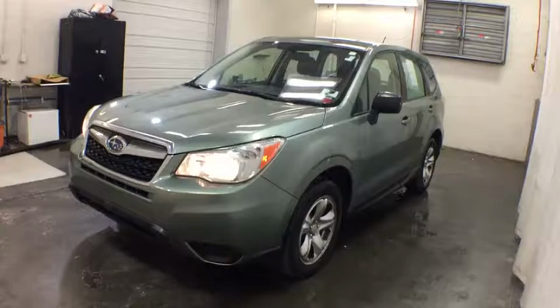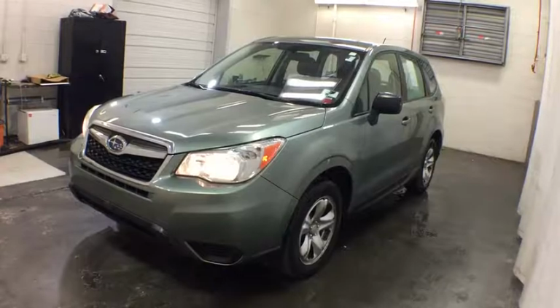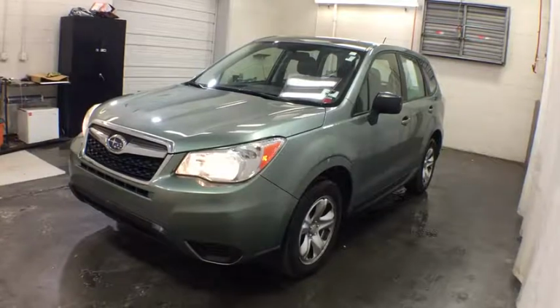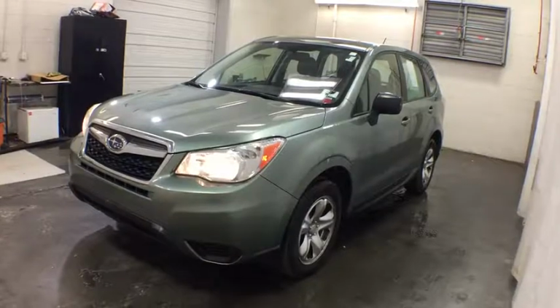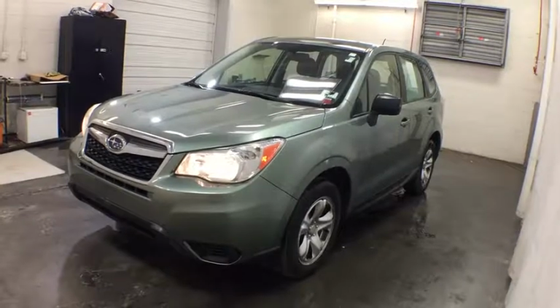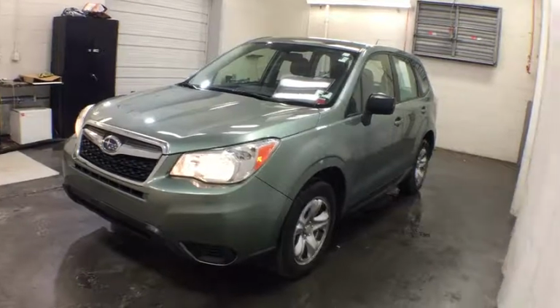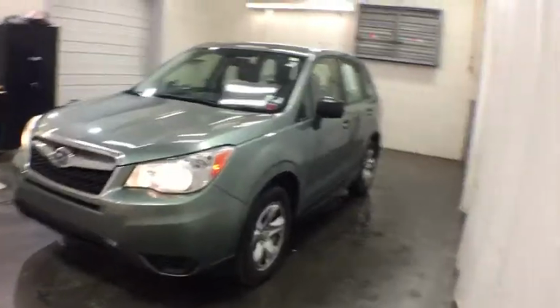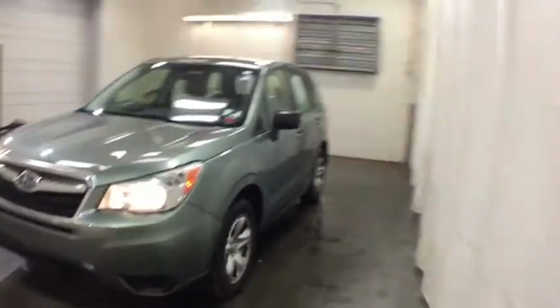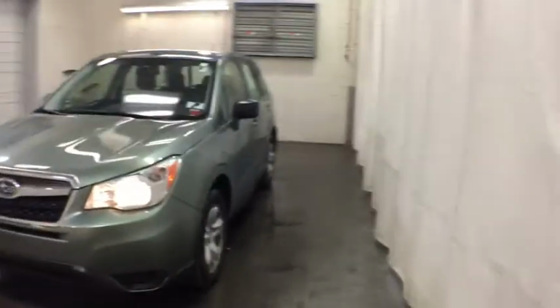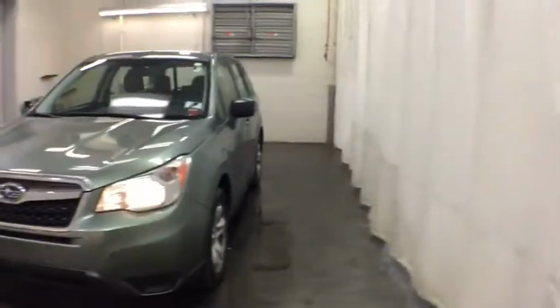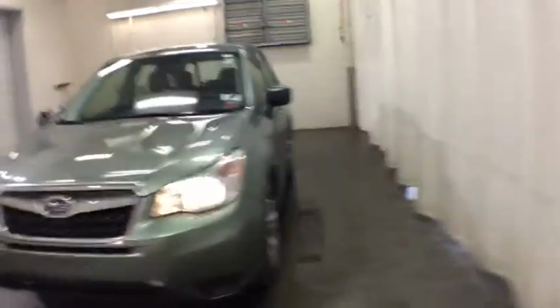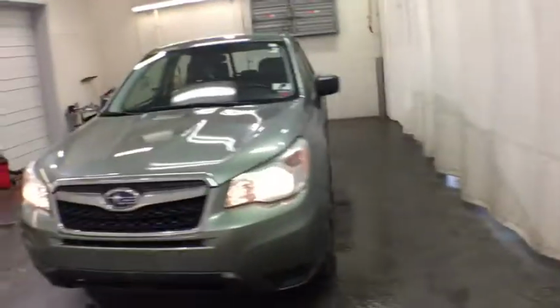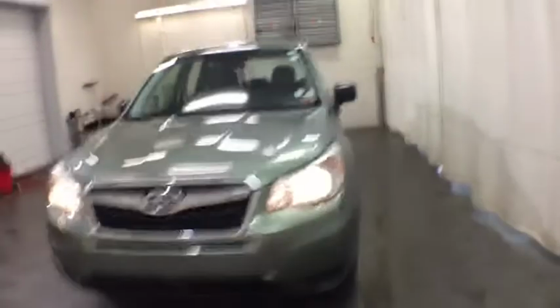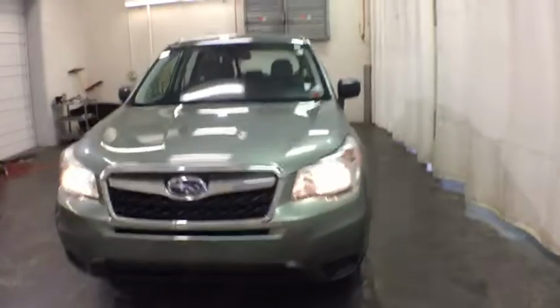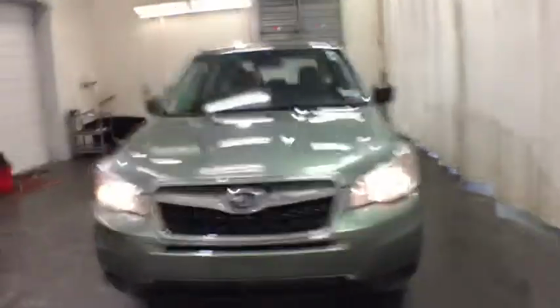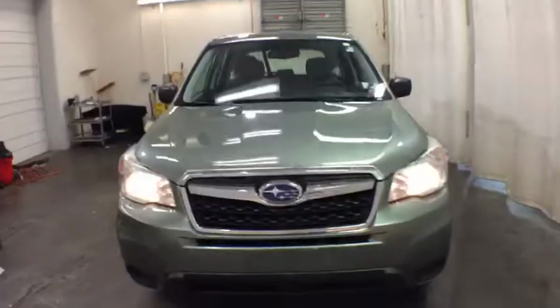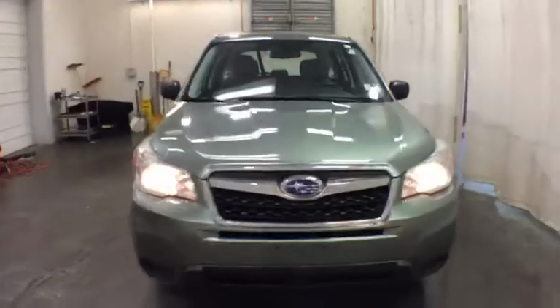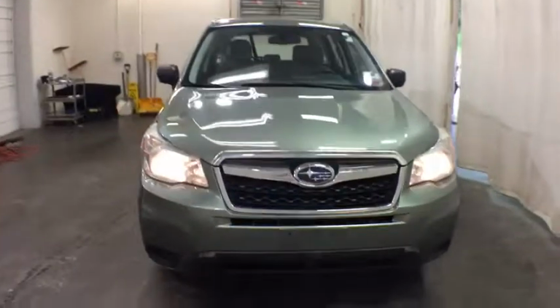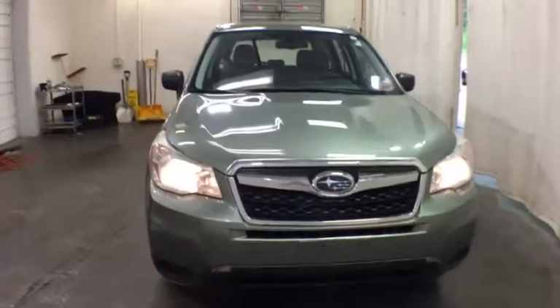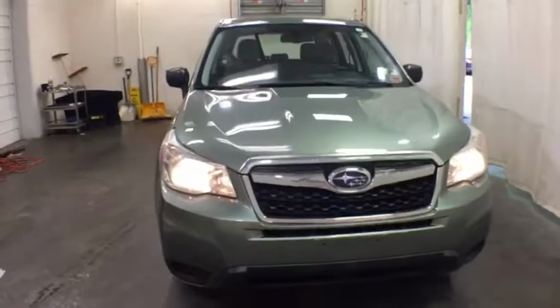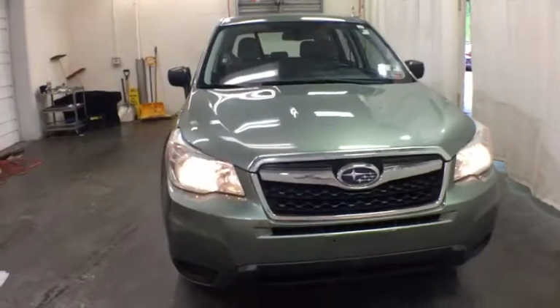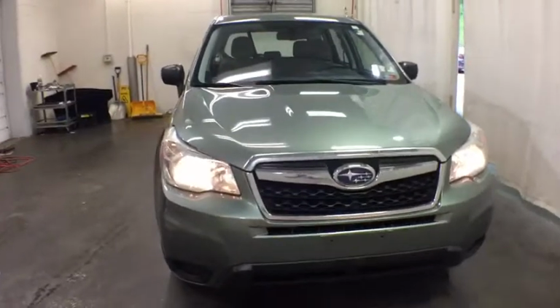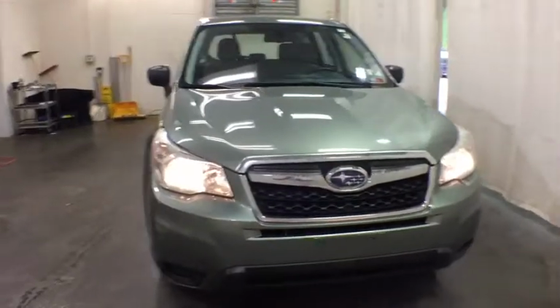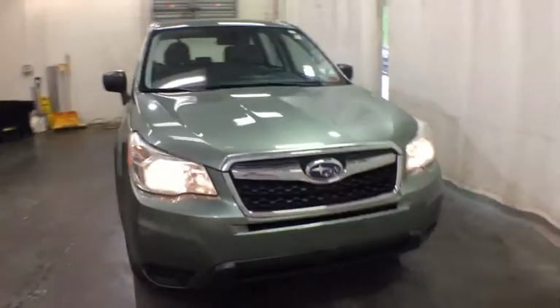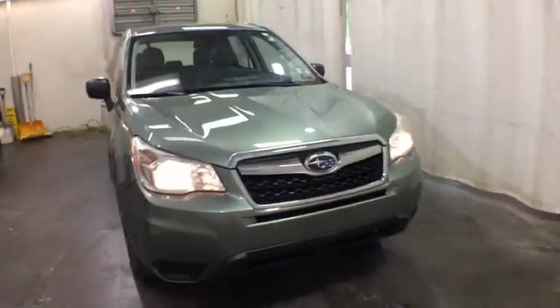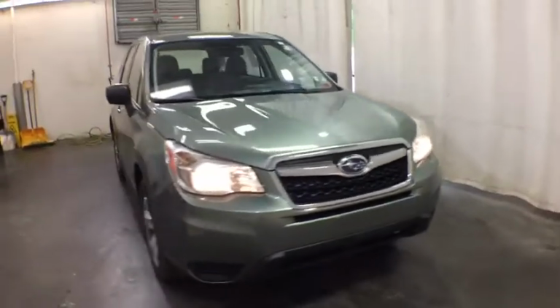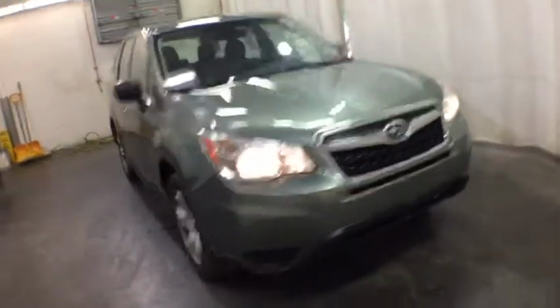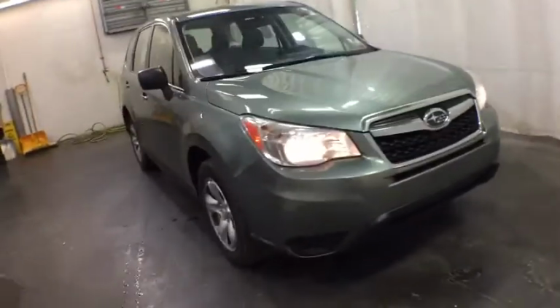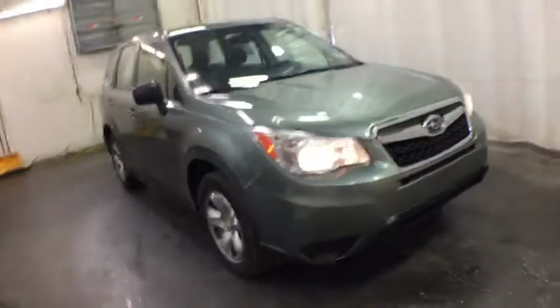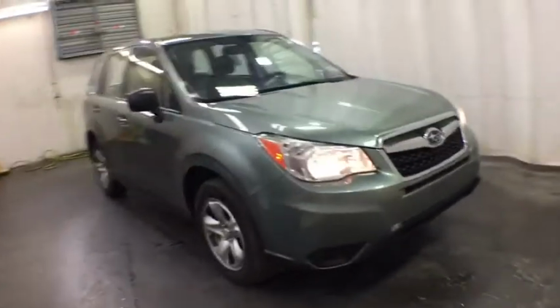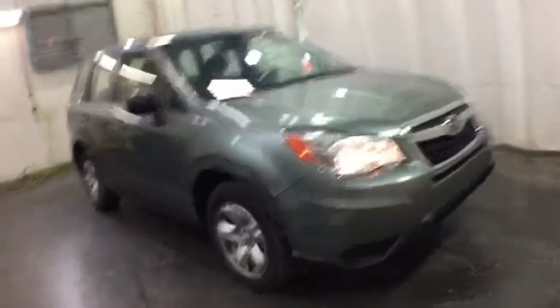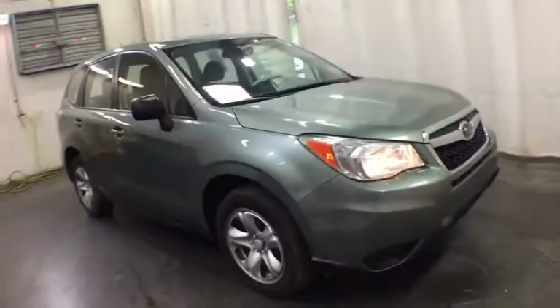Looking for the right vehicle? Check out the 2014 Subaru Forester. The Subaru Forester is a sensible, practical, and affordable vehicle.